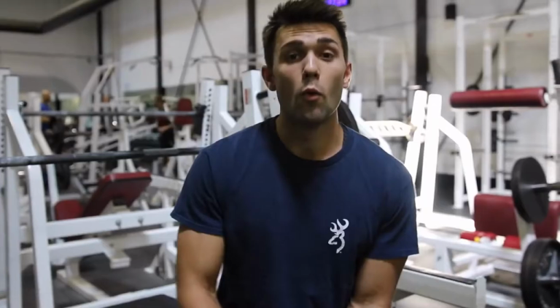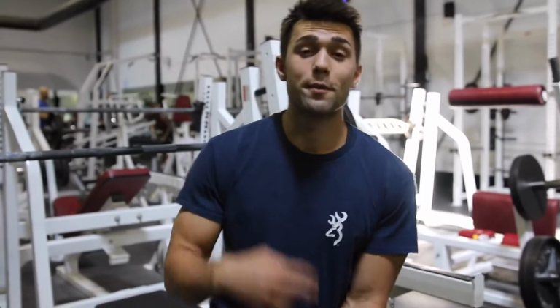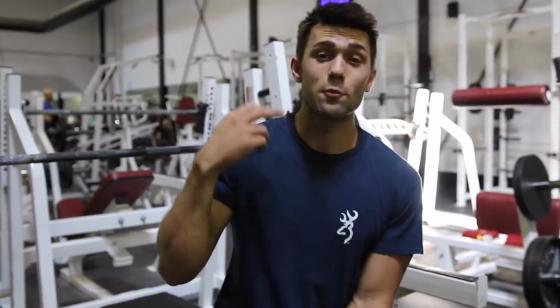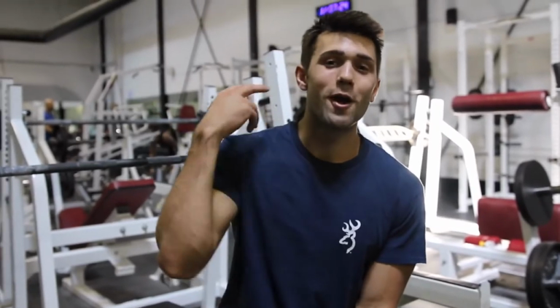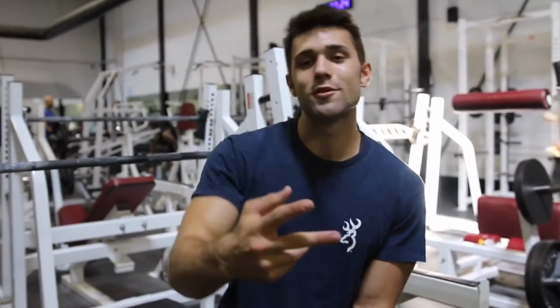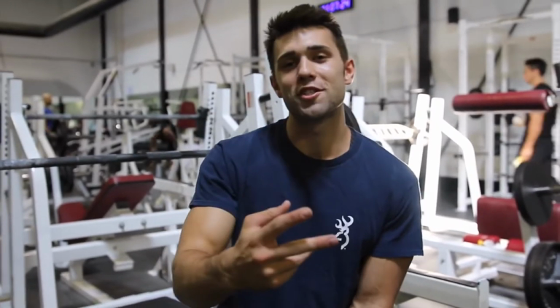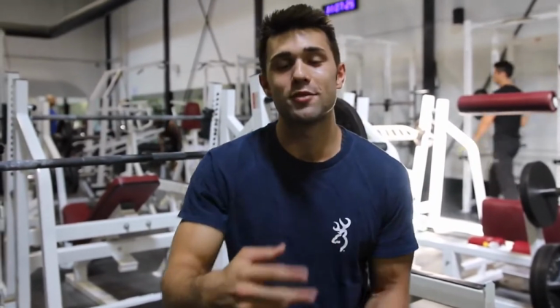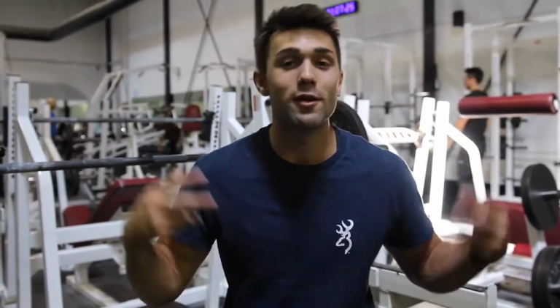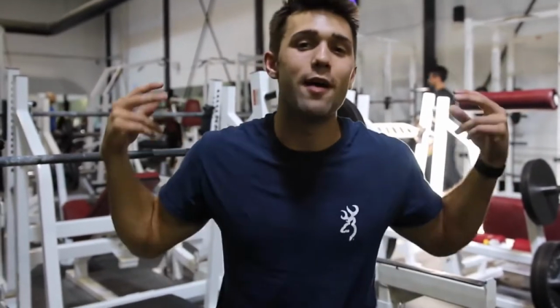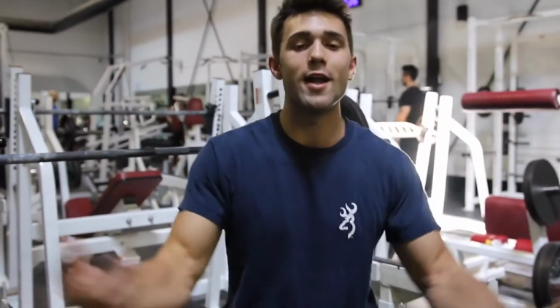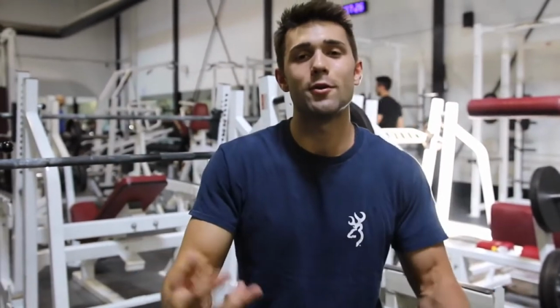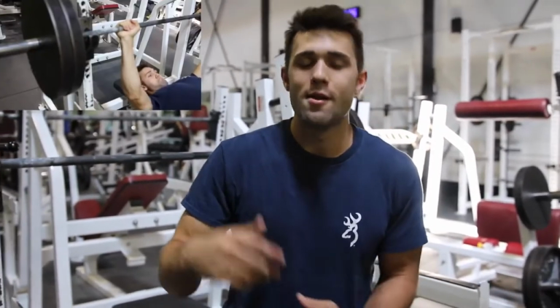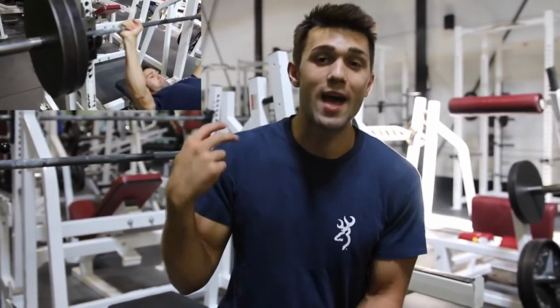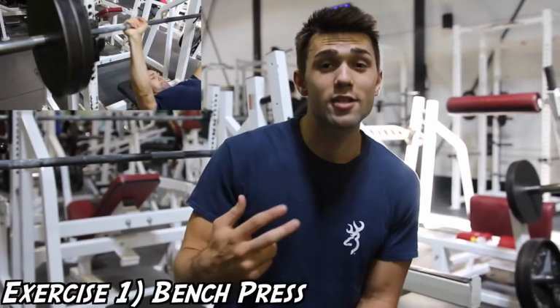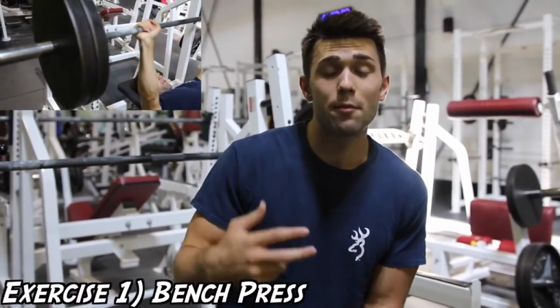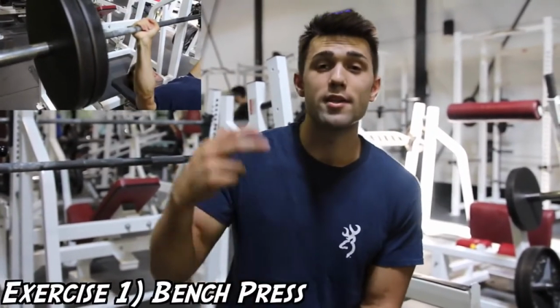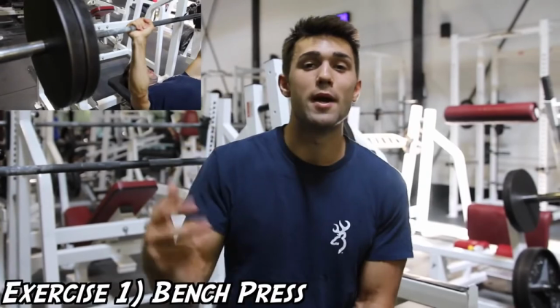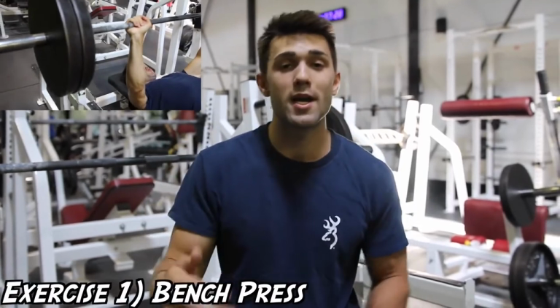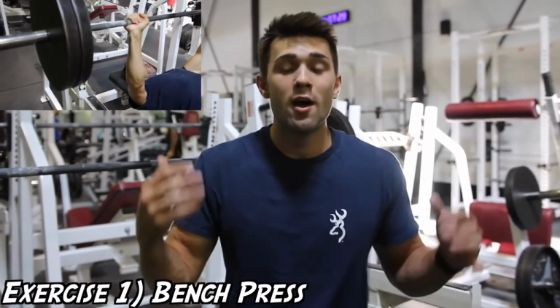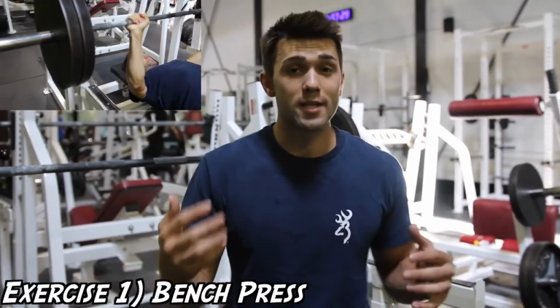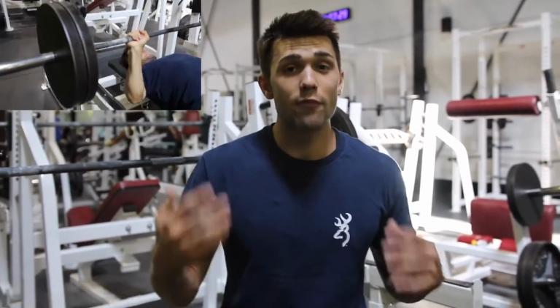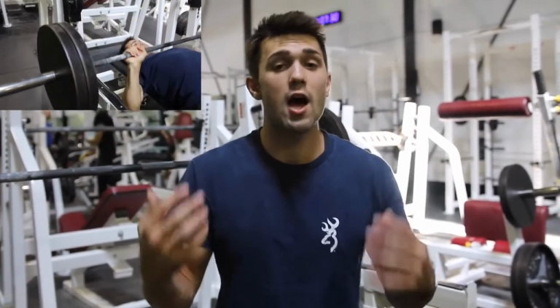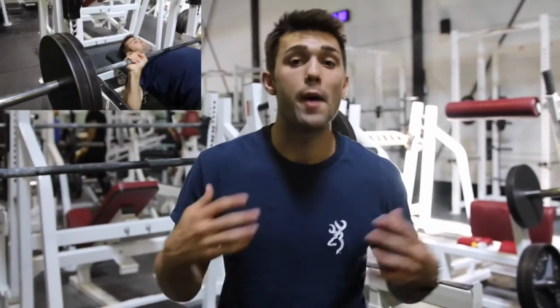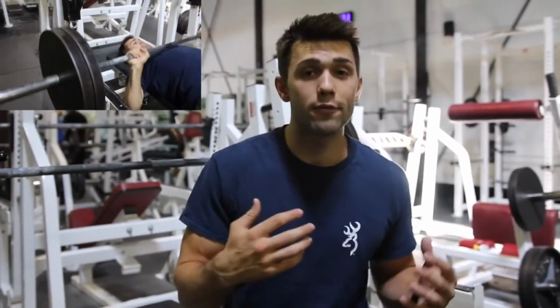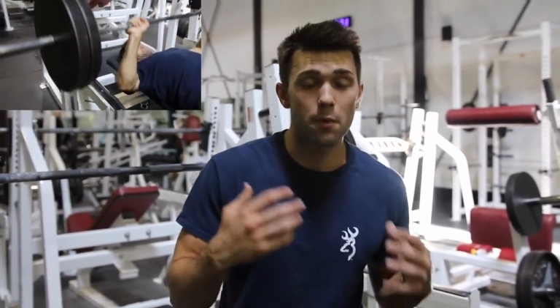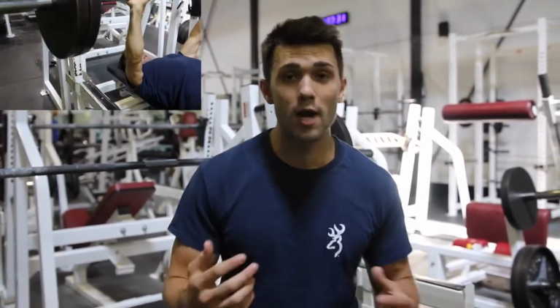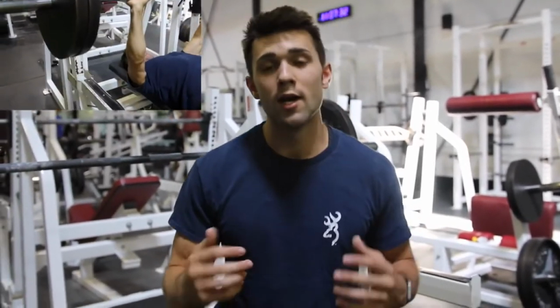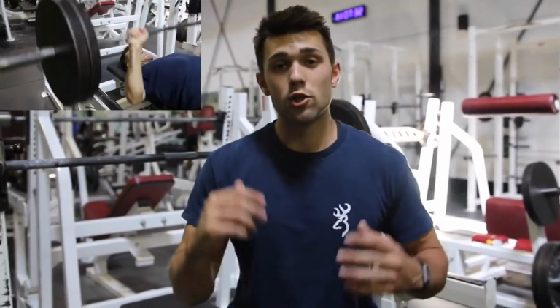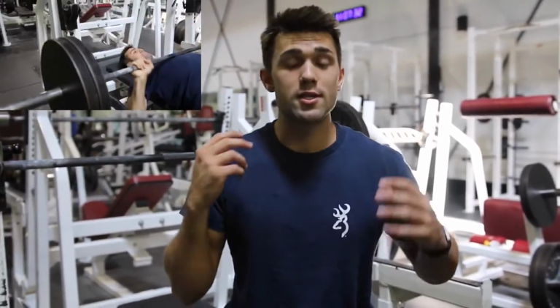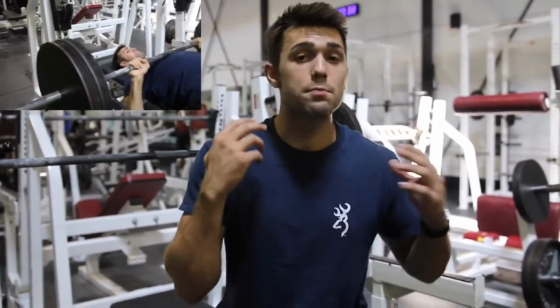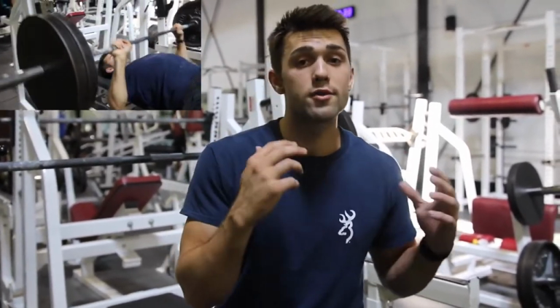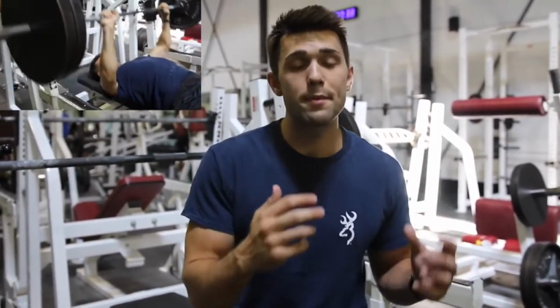What's up guys and welcome to Arnold's Full Chest Routine. We're going to dive right into it. This is exercise number one — the bench press. Myself and Kyle, we're powerlifters primarily, so we're doing these nice pause reps.